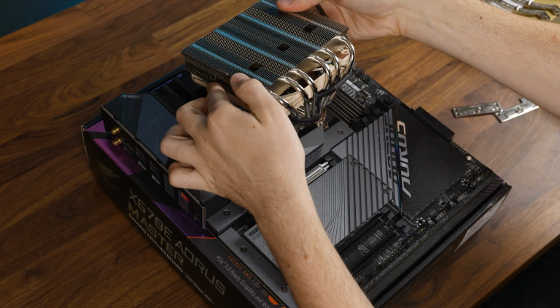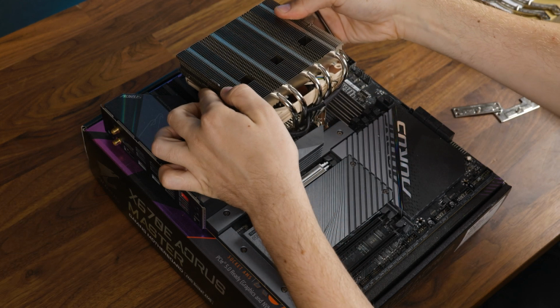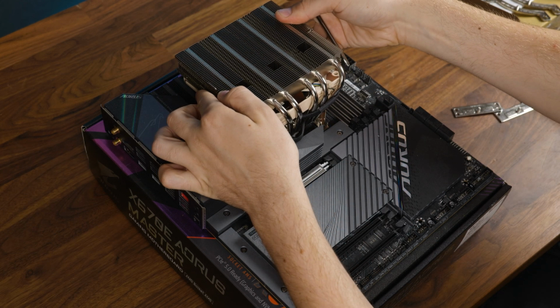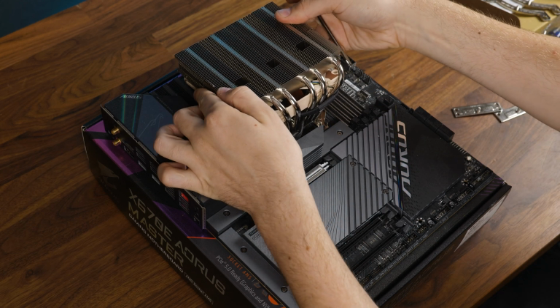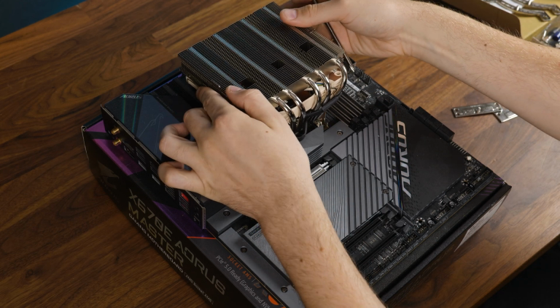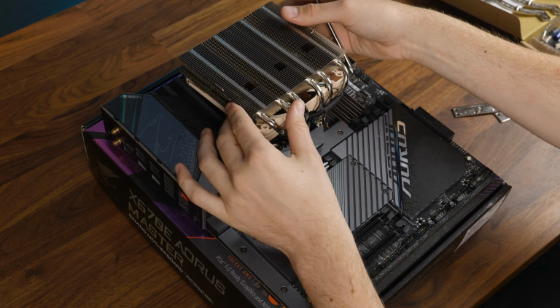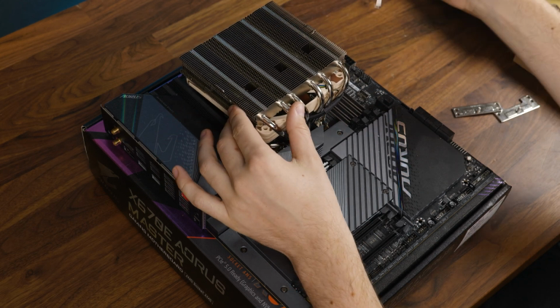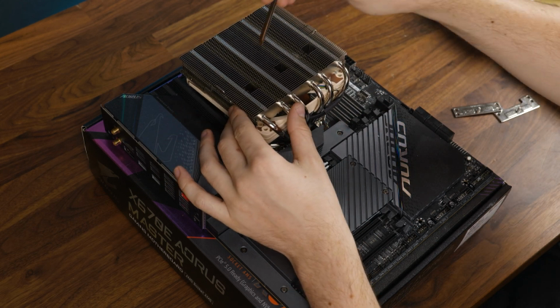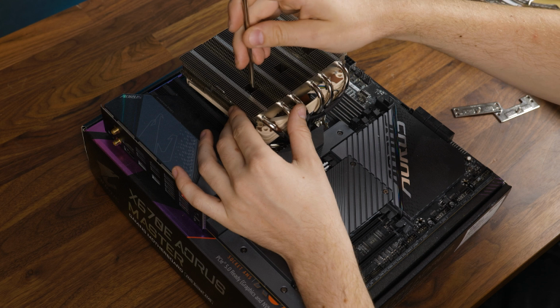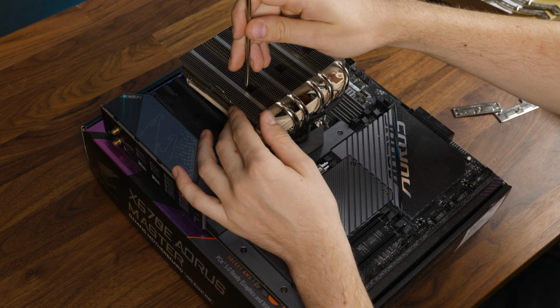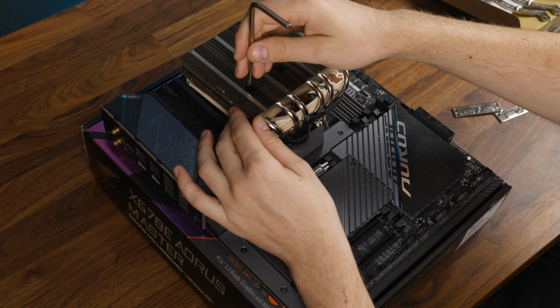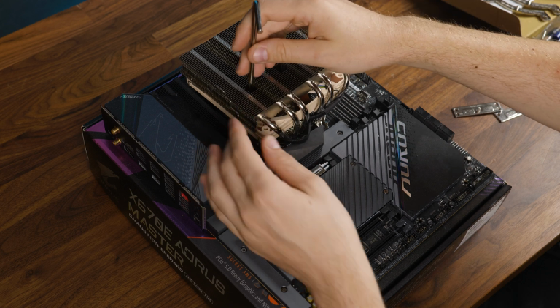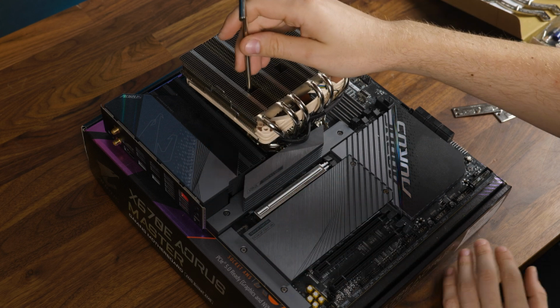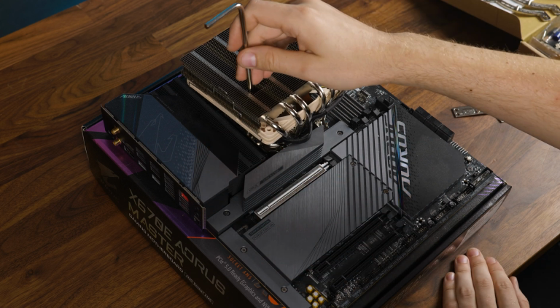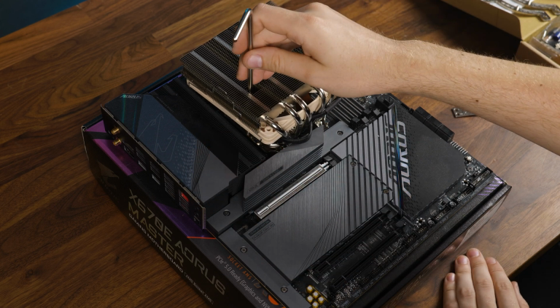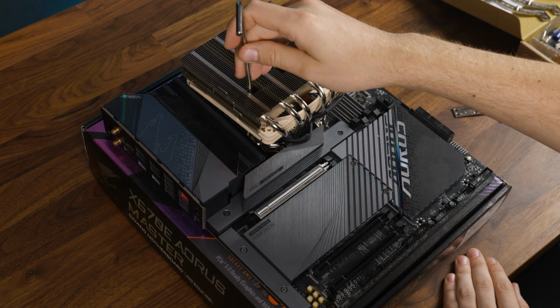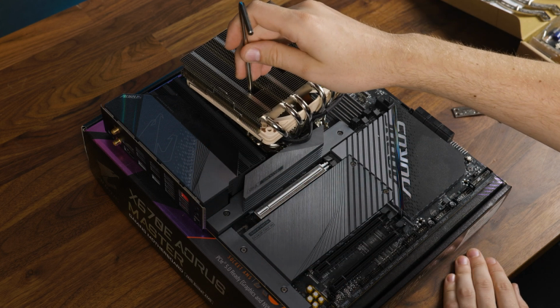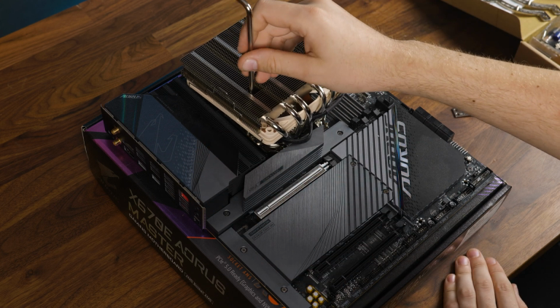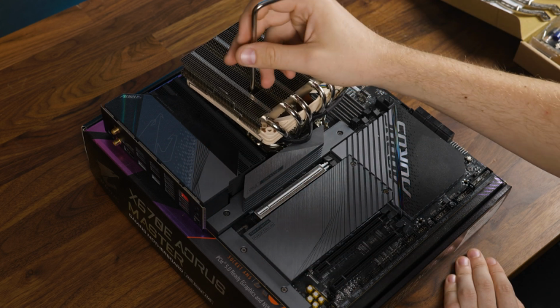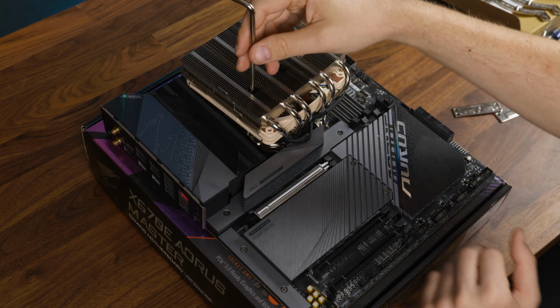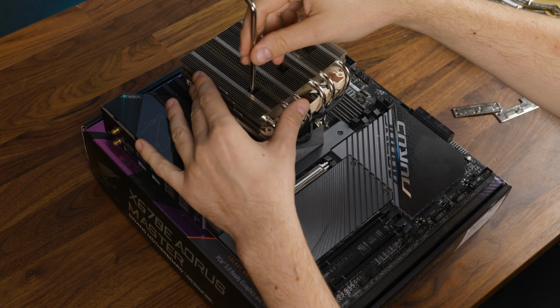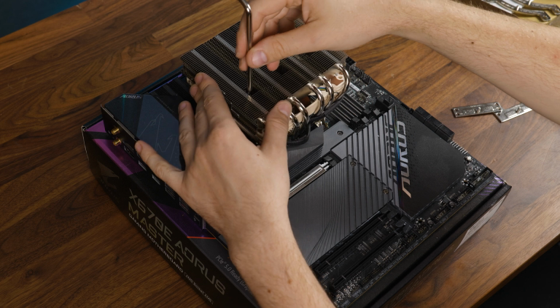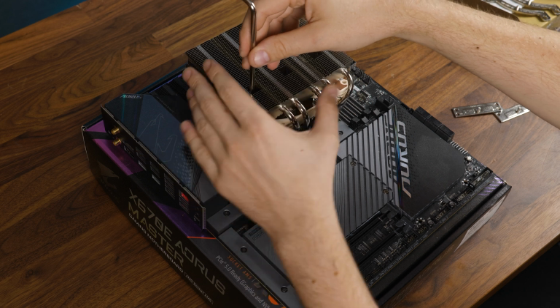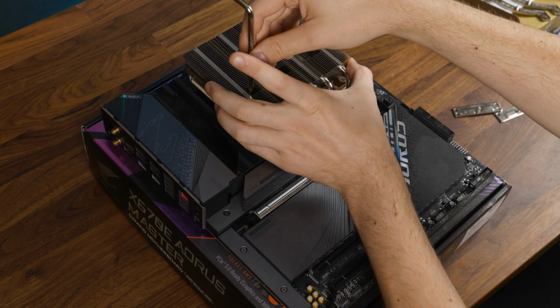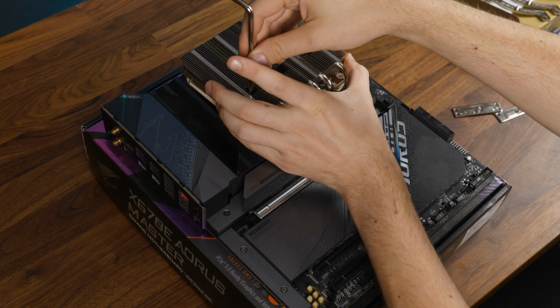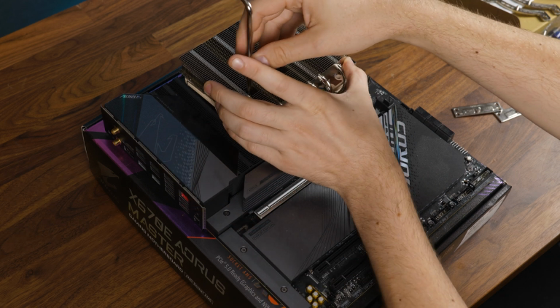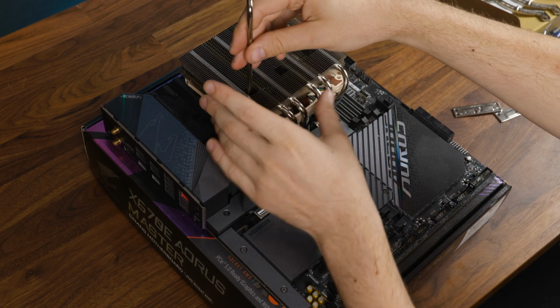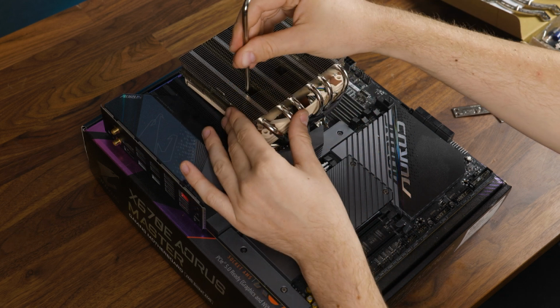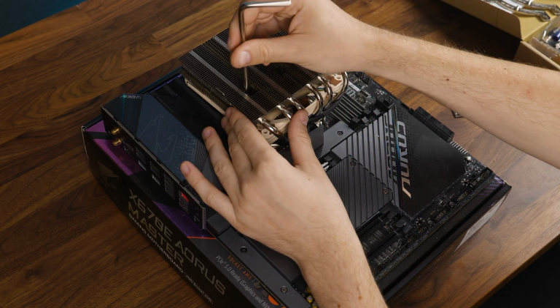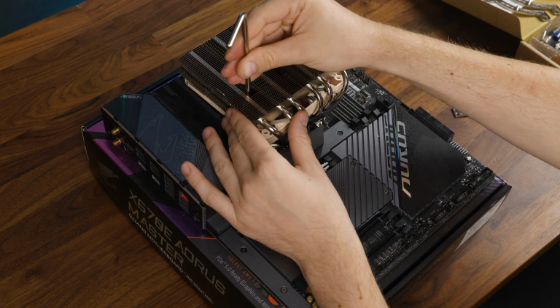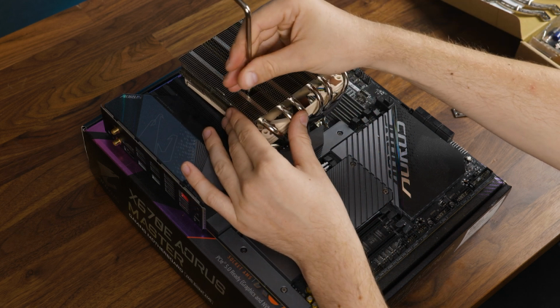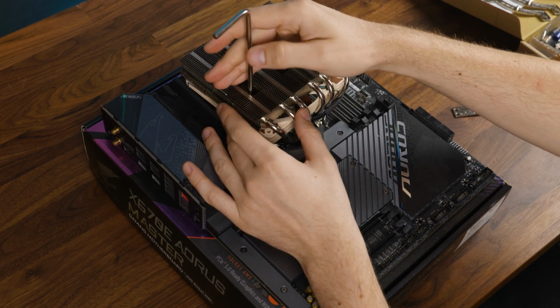They did the same thing as on the original L12S, where there are holes in the top of the heatsink which align perfectly with the fan, so you don't need to remove the fan to install the whole cooler. You can just slap the screwdriver through those holes. It works perfectly fine.